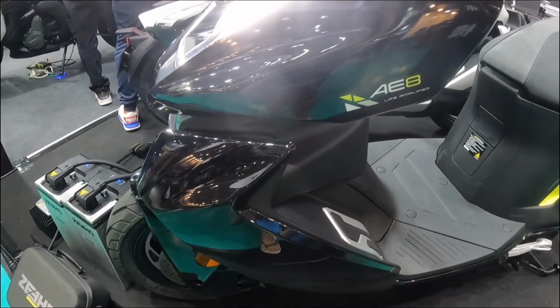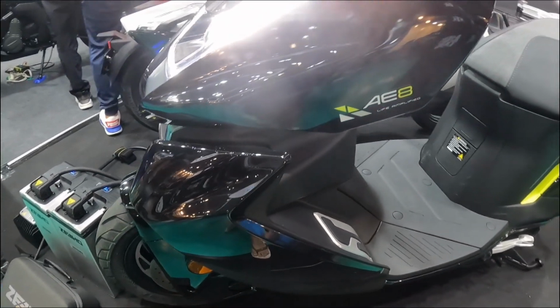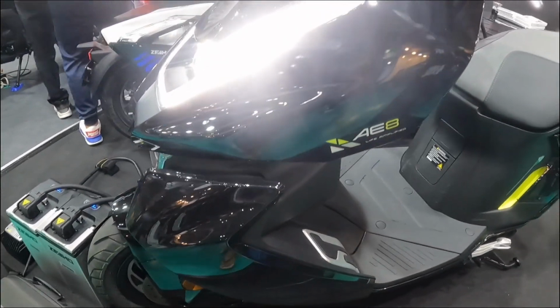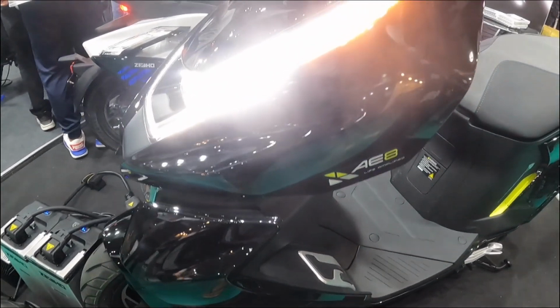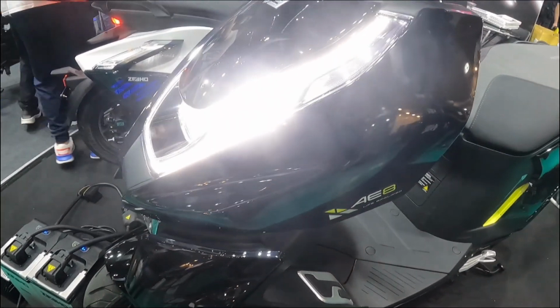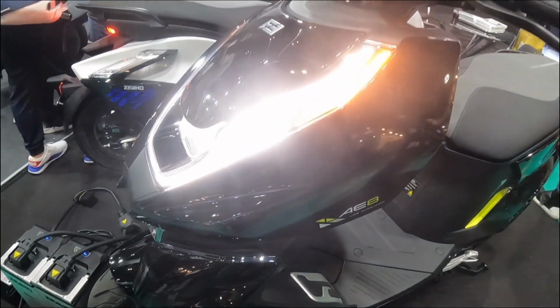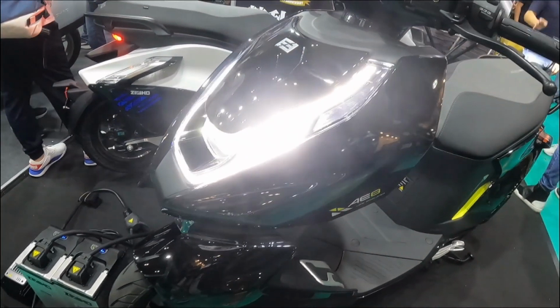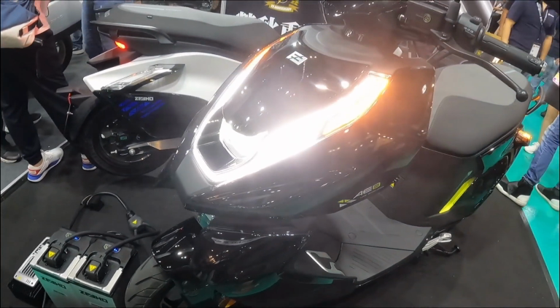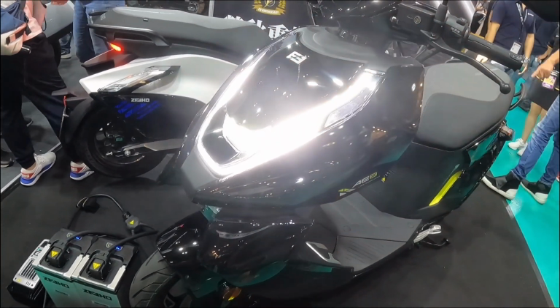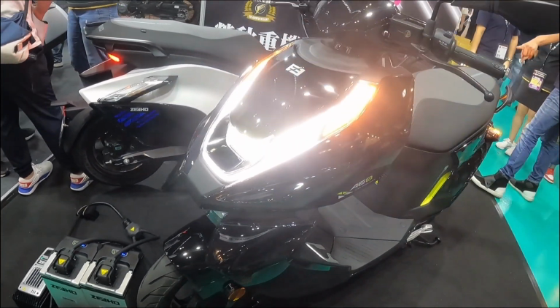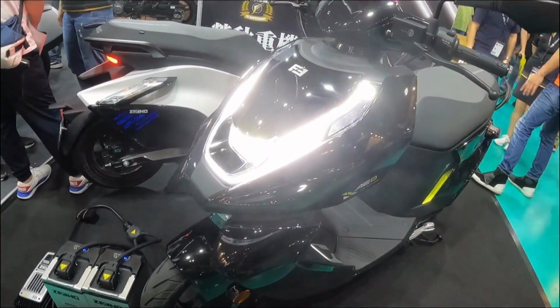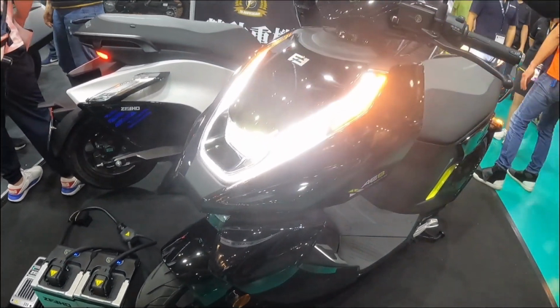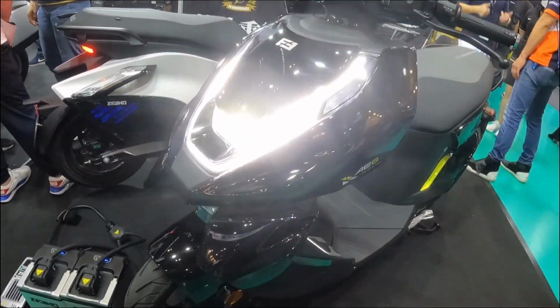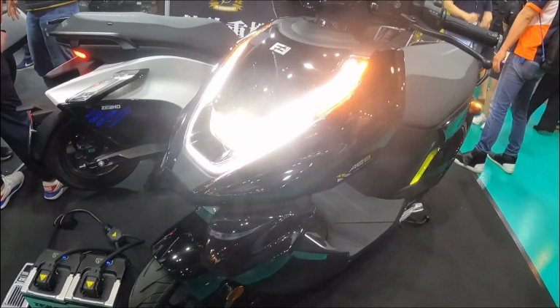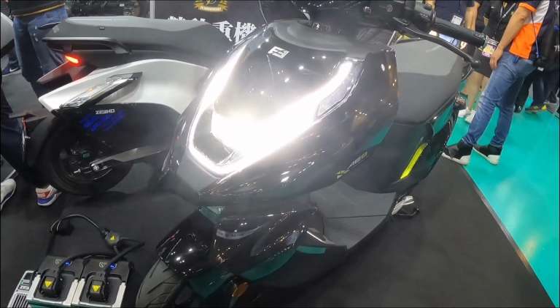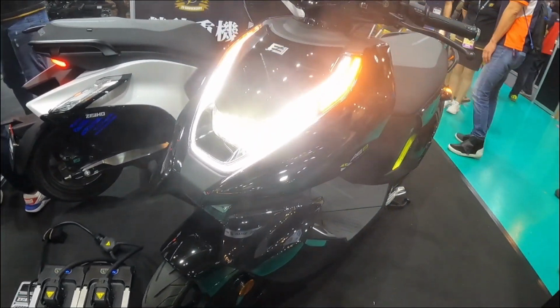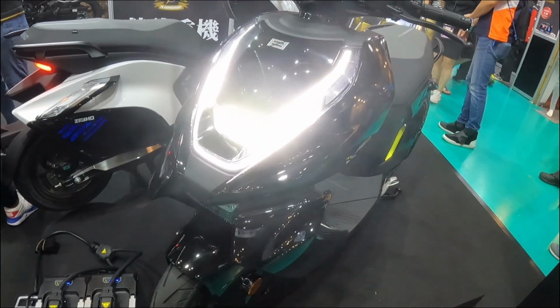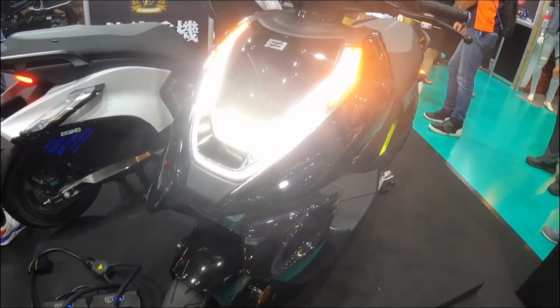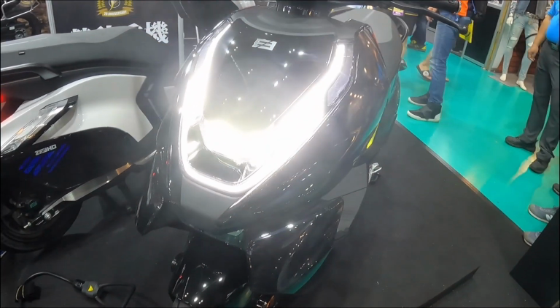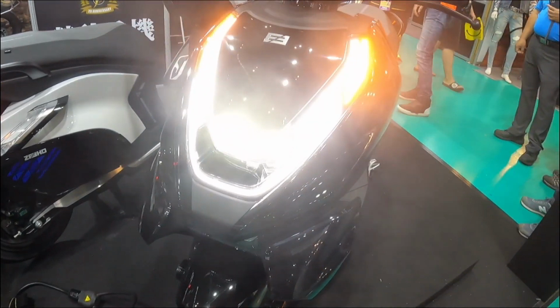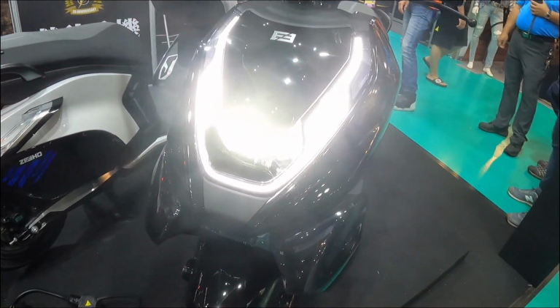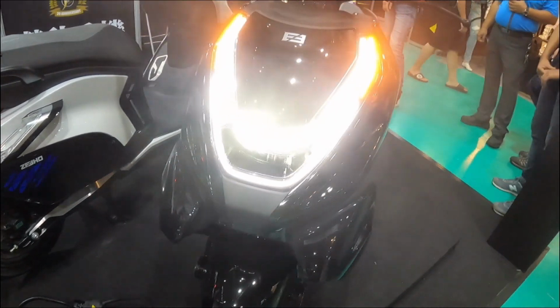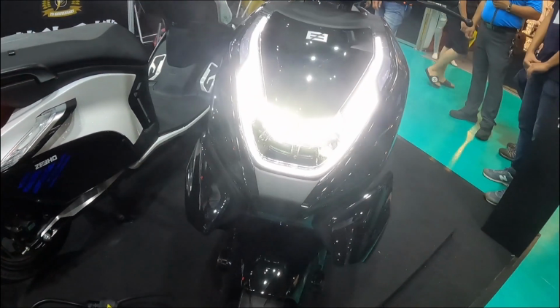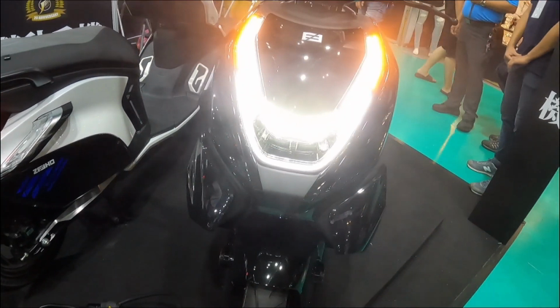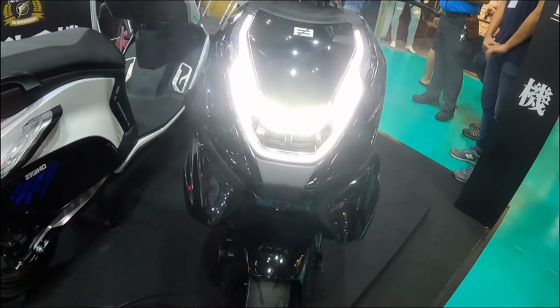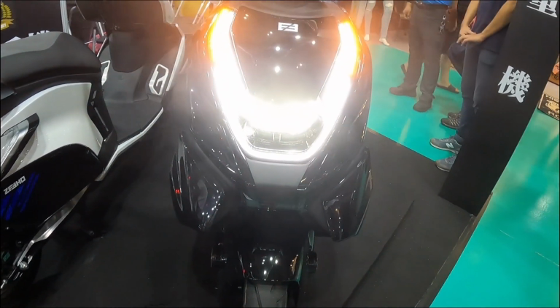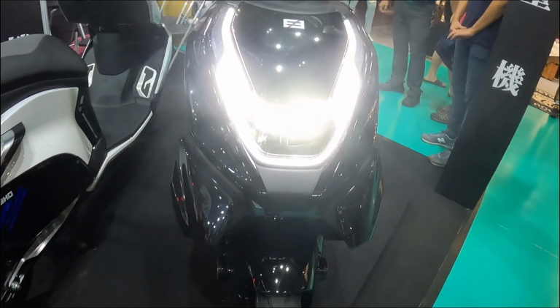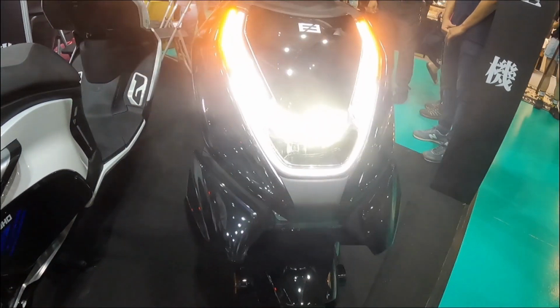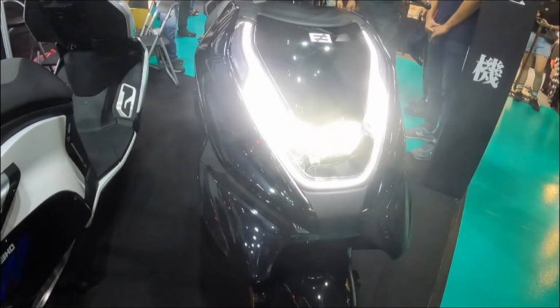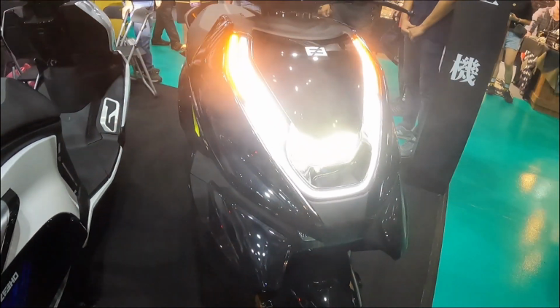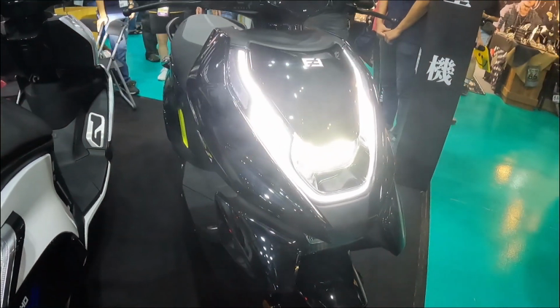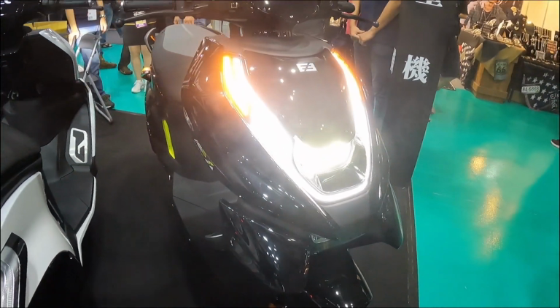To ensure rider safety, the Zeho AE8 is equipped with disc brakes on both the front and rear wheels, along with dual-channel ABS, riding assist, and three driving modes: Sport, Eco, and Street for better handling on the road.